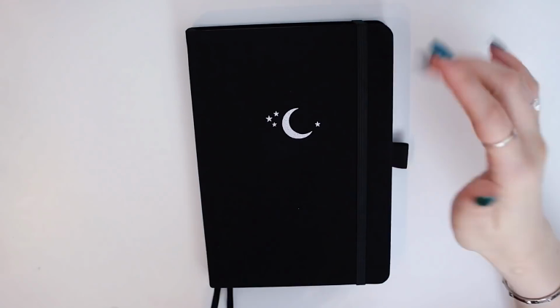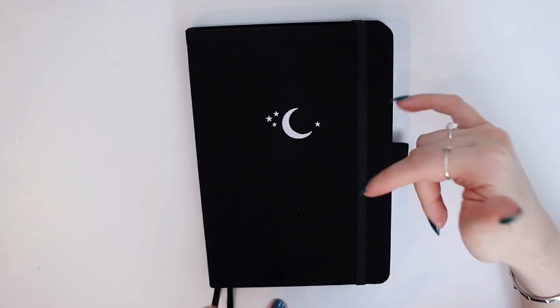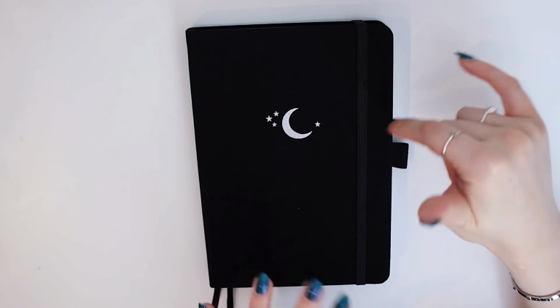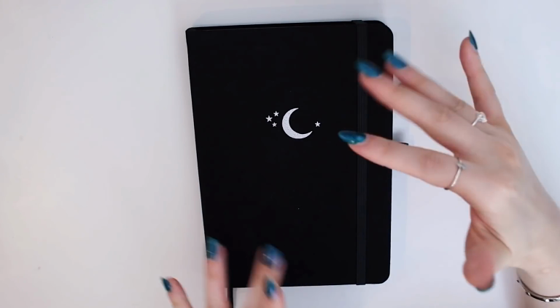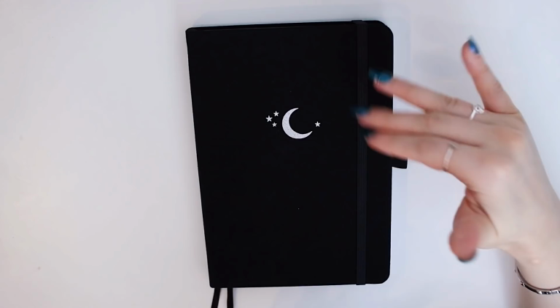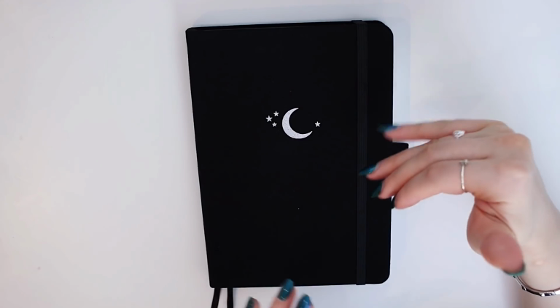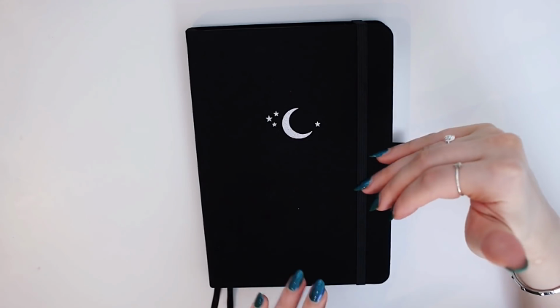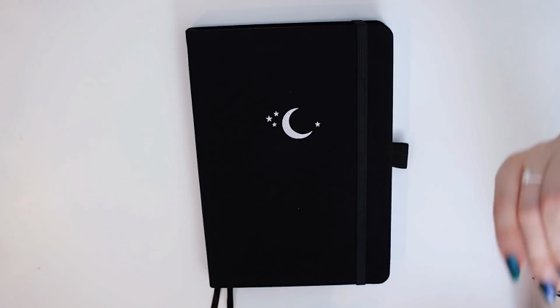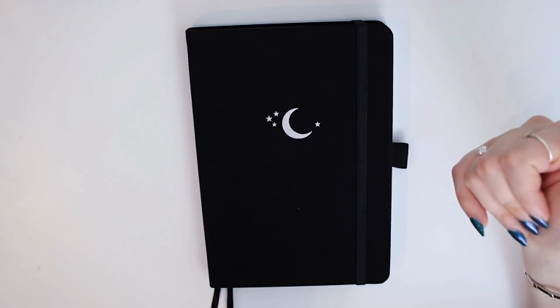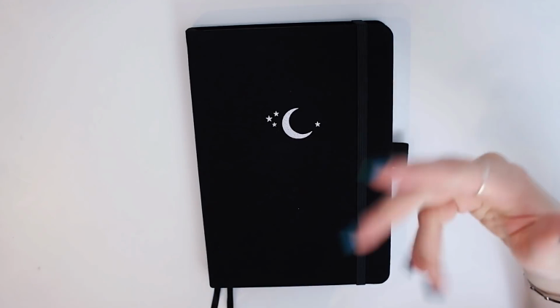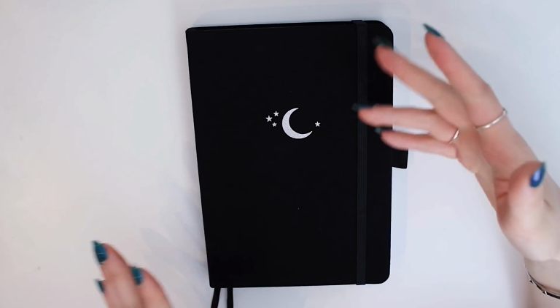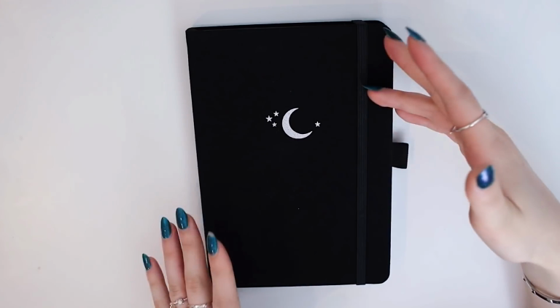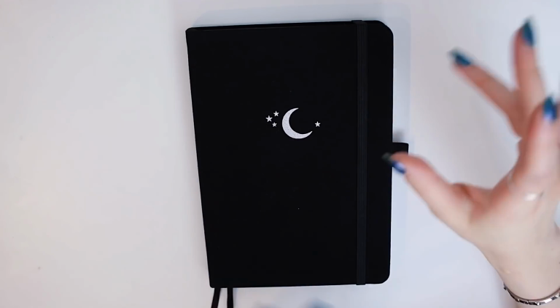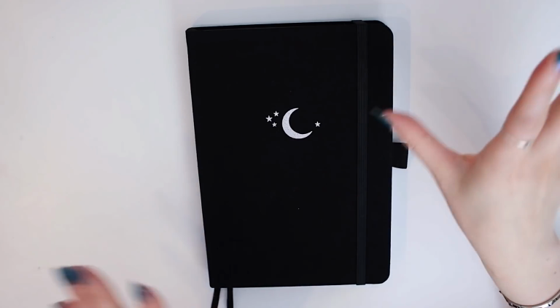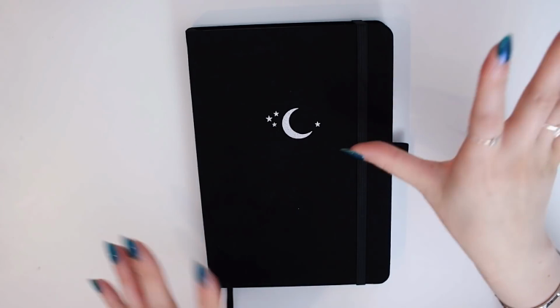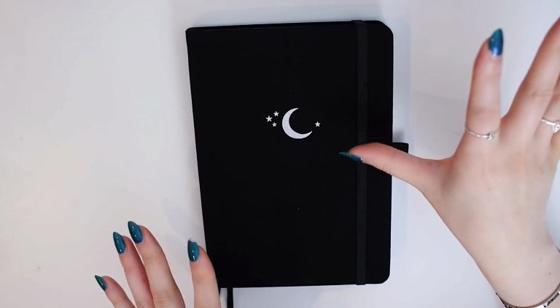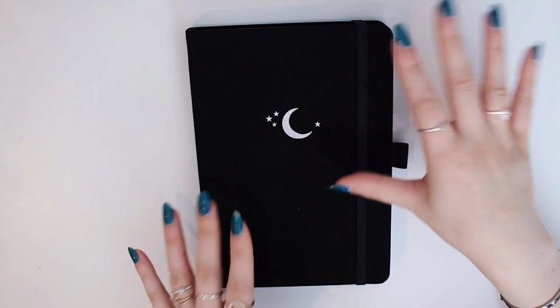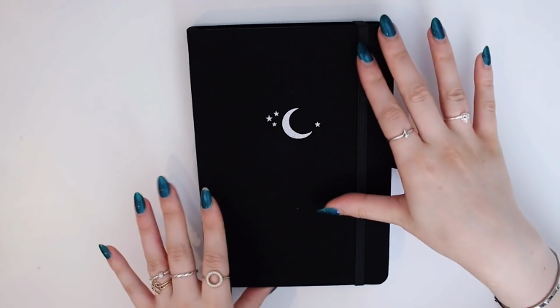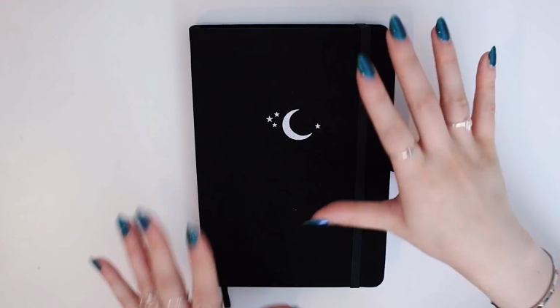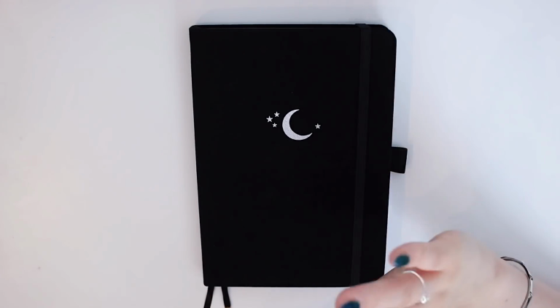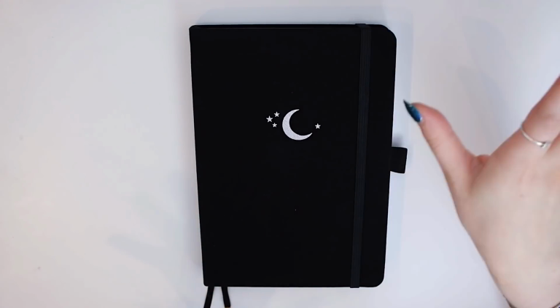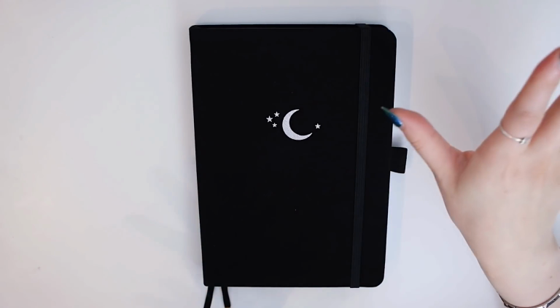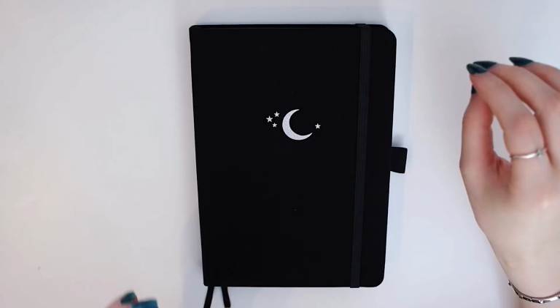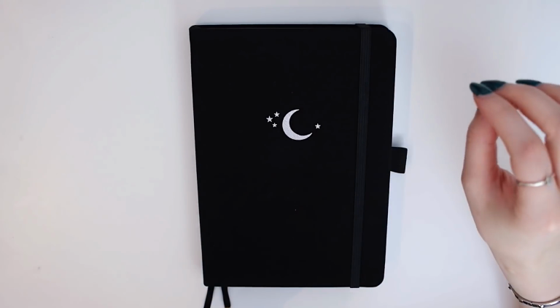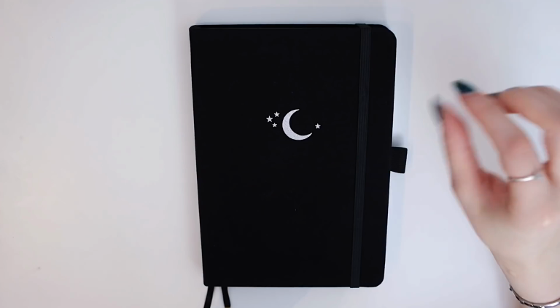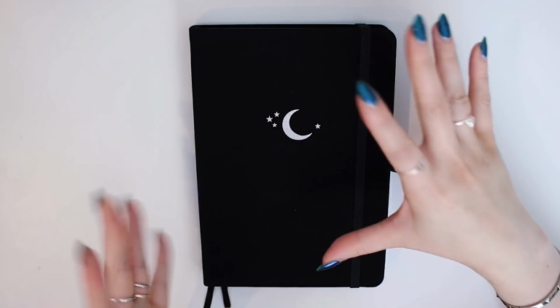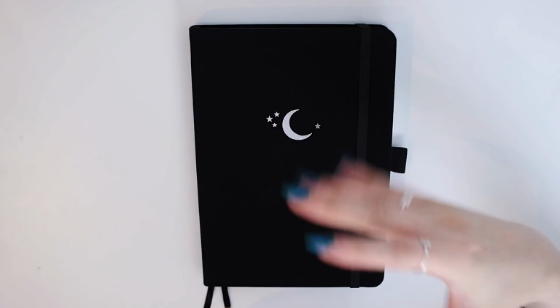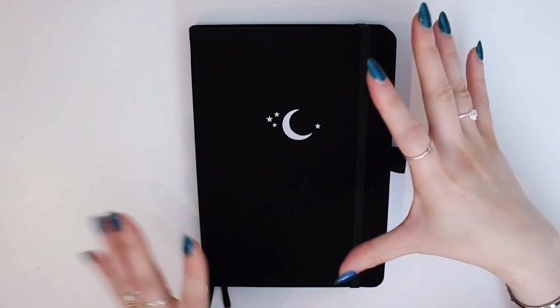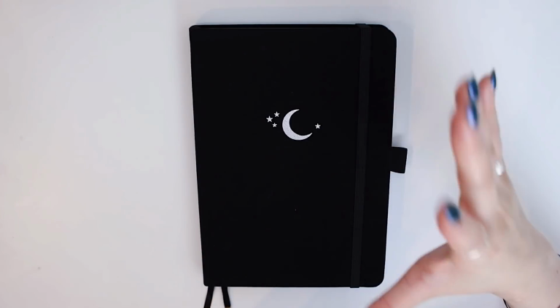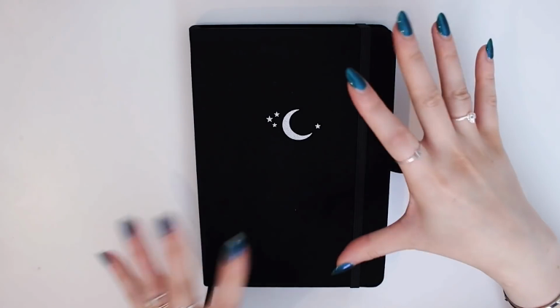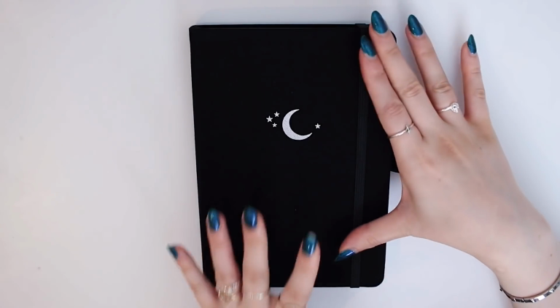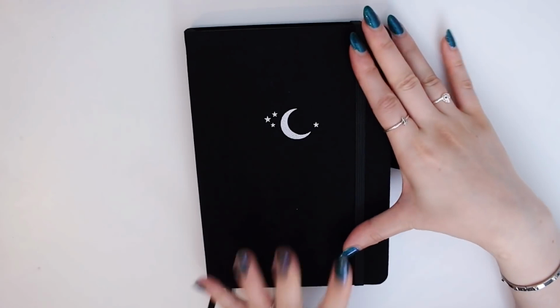I'm also going to show you my January setup. I was going to do a plan with me but there are just too many videos I need to film, so I decided to quickly do it off camera but I'm going to show you all the spreads today.